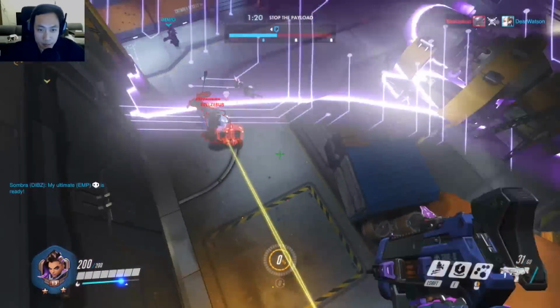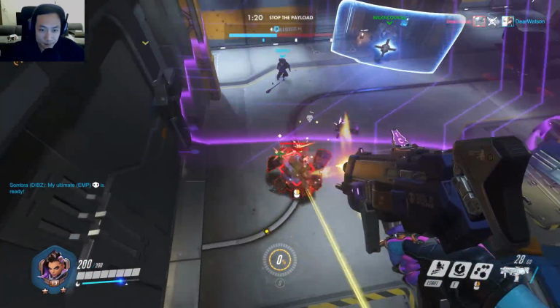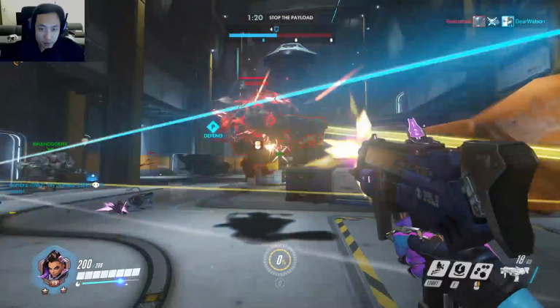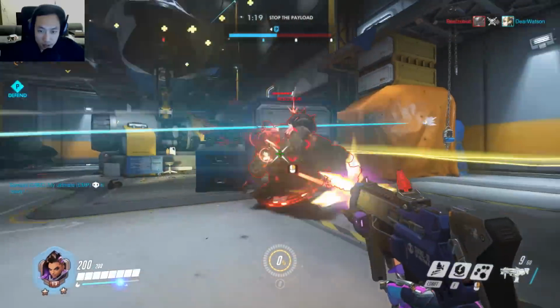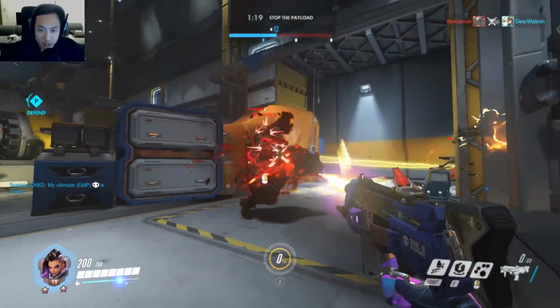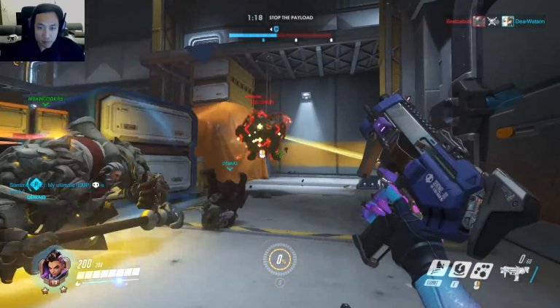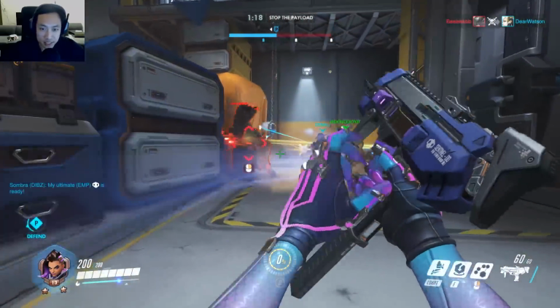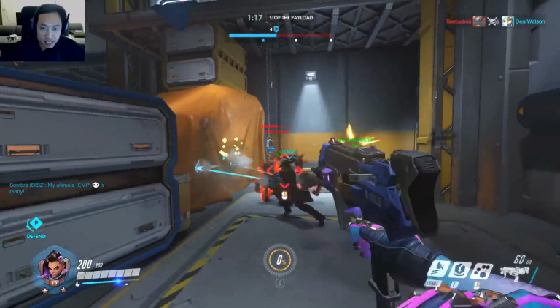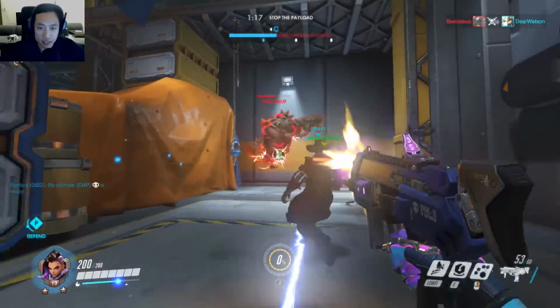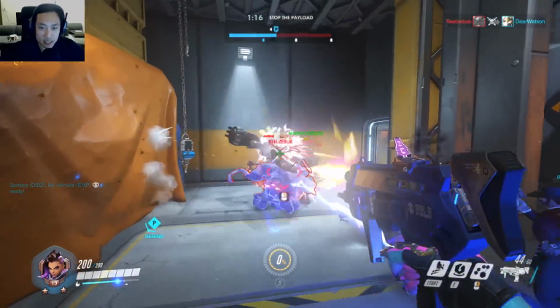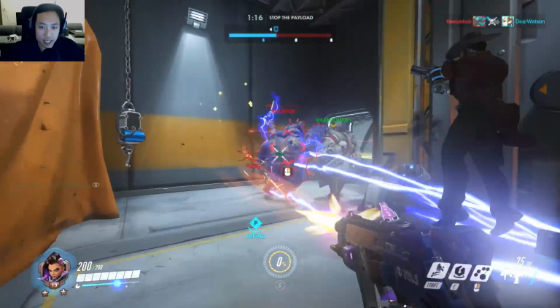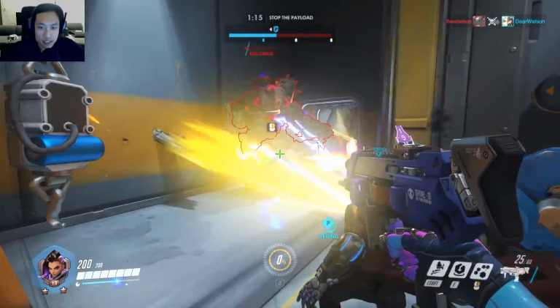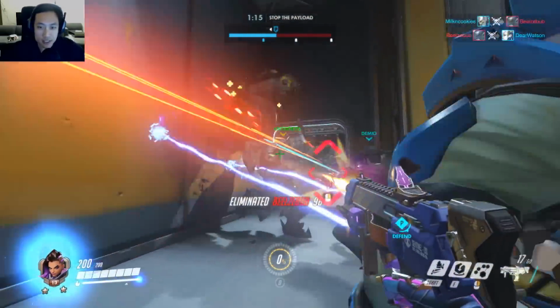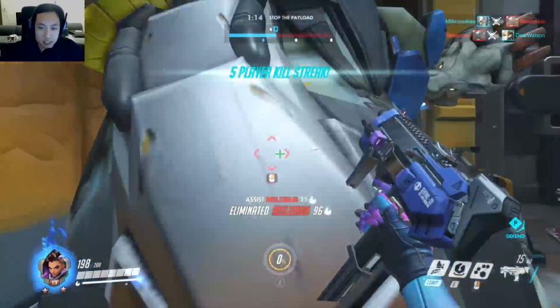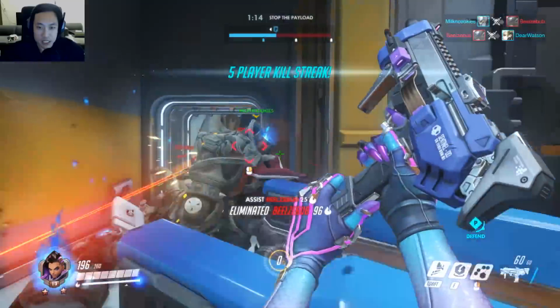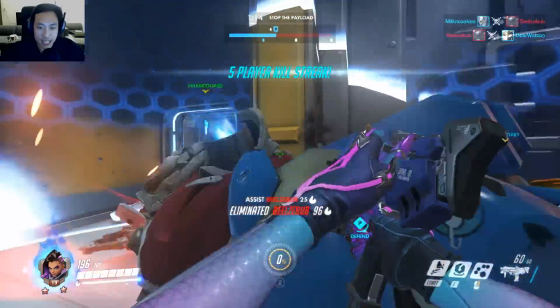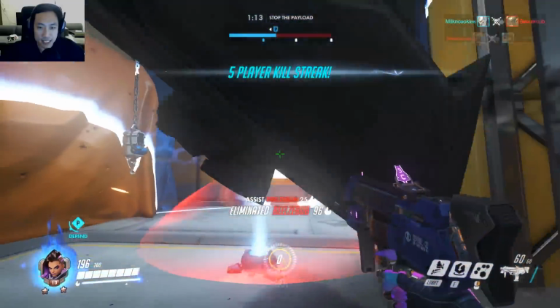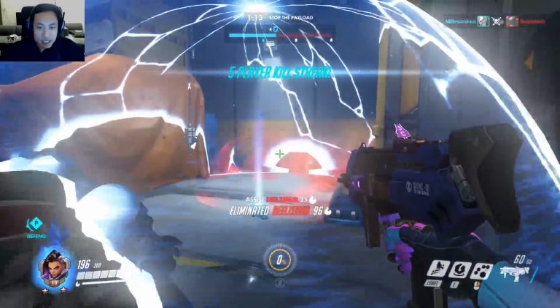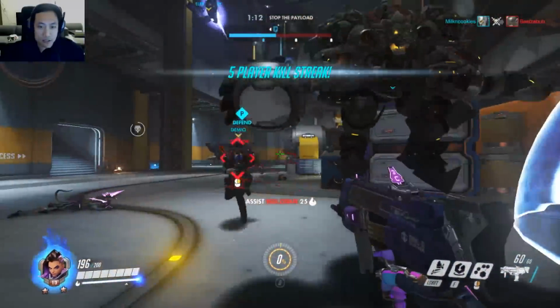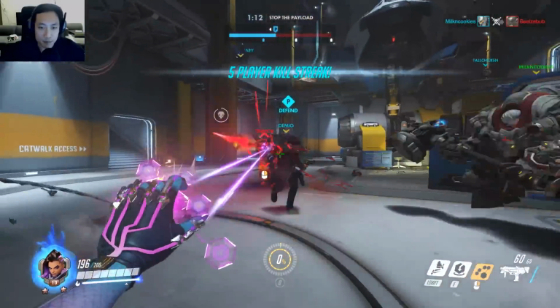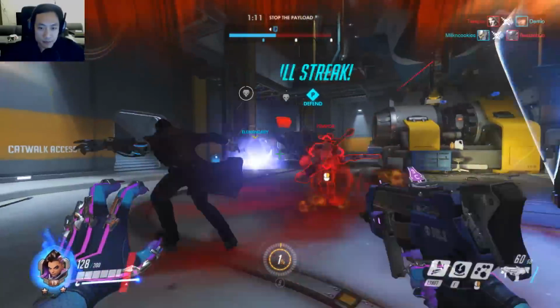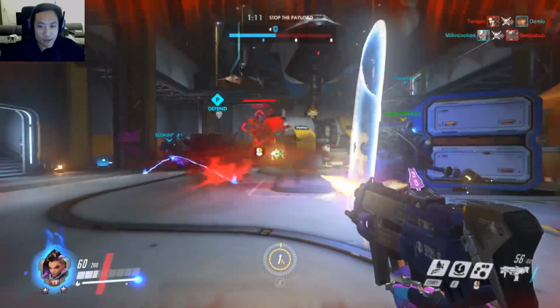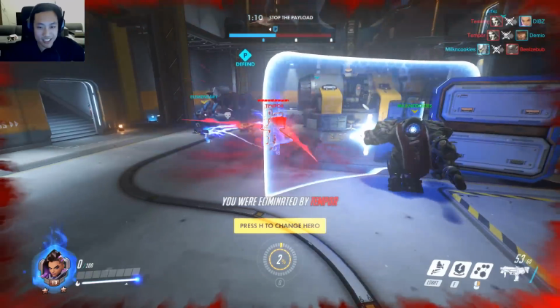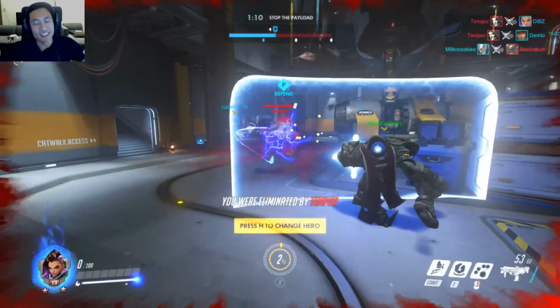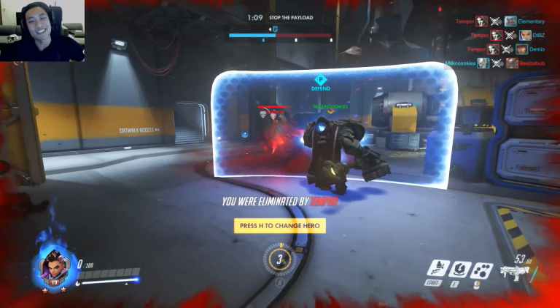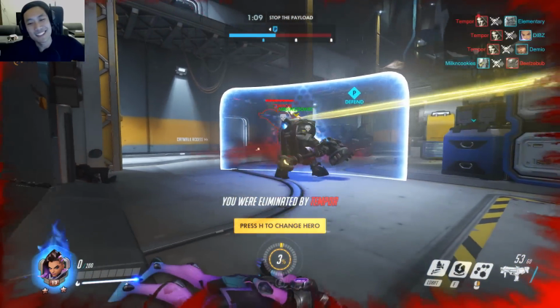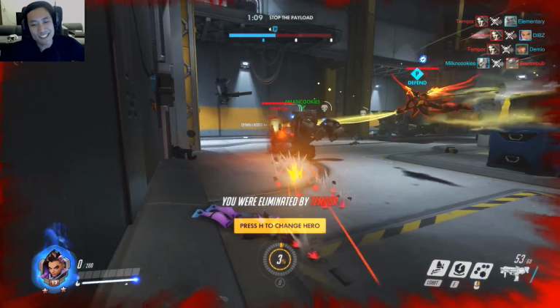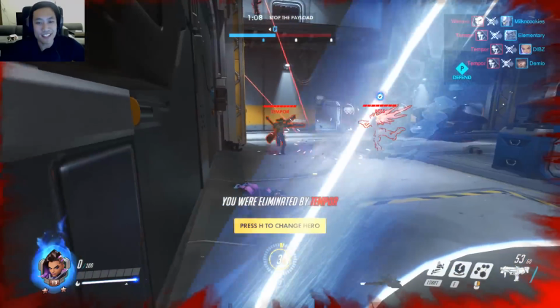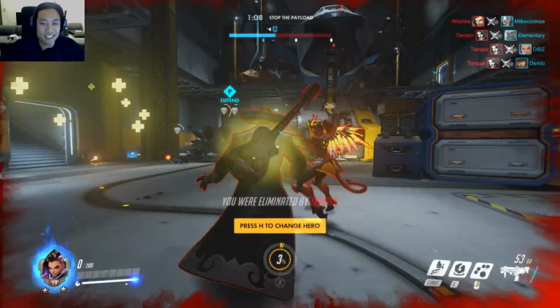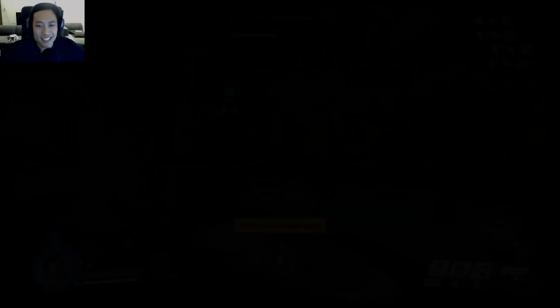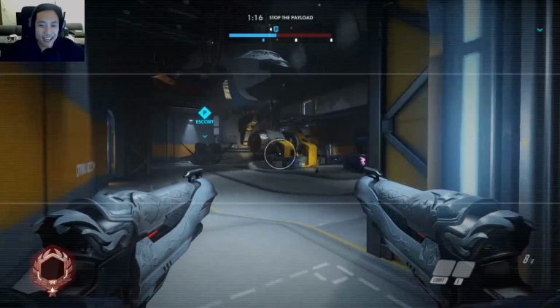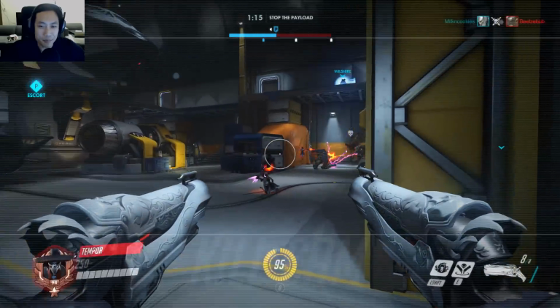Going to try to pop it here. Note that Mercy's healing is not an ability — it's an attack. So she can still continuously heal, but she just can't escape. She can't use her flying ability. I was trying to hack the Reaper but wasn't able to.